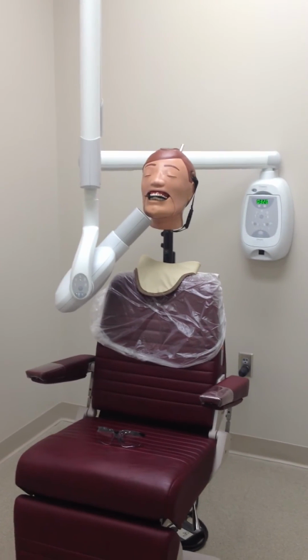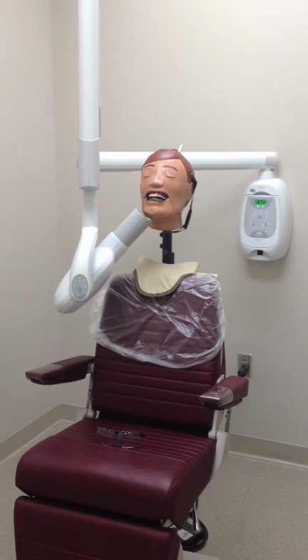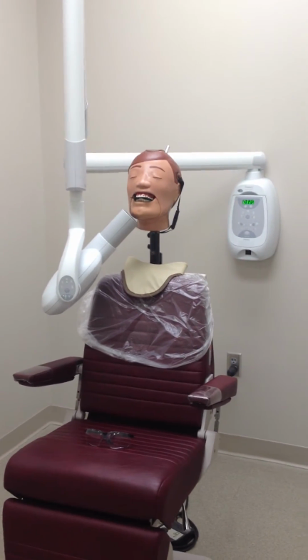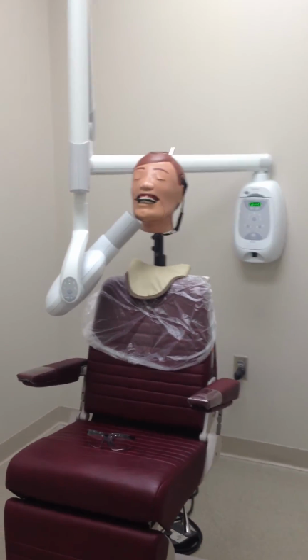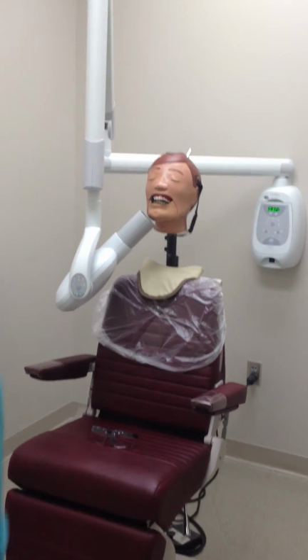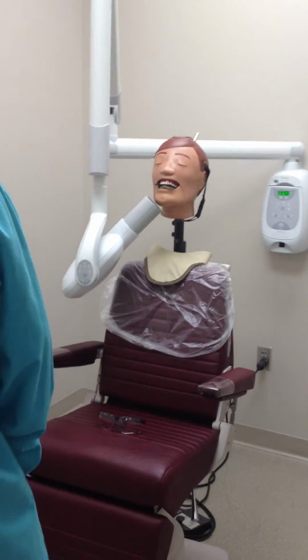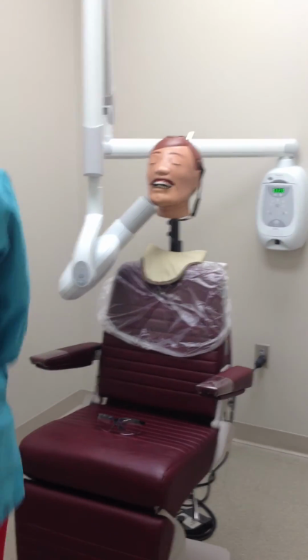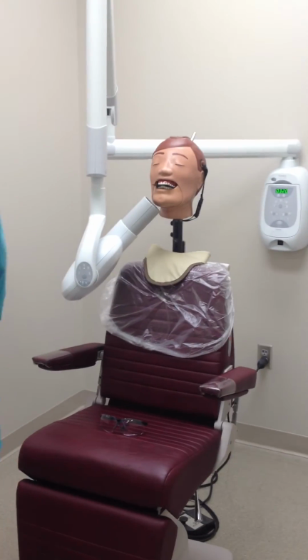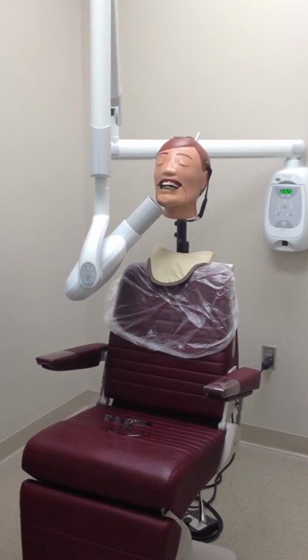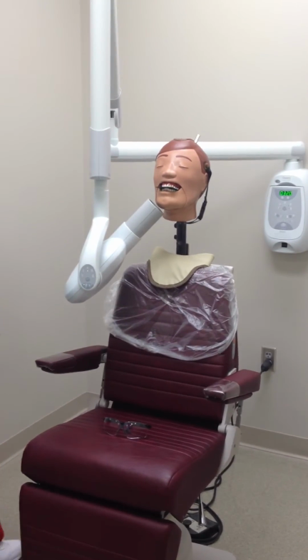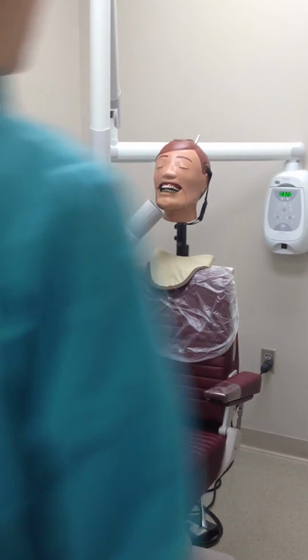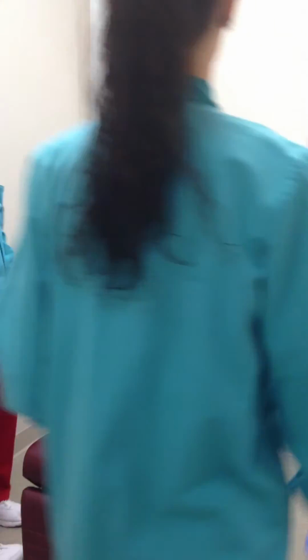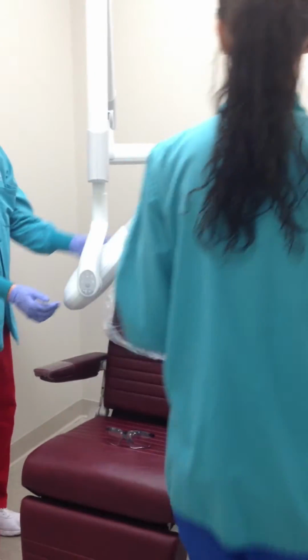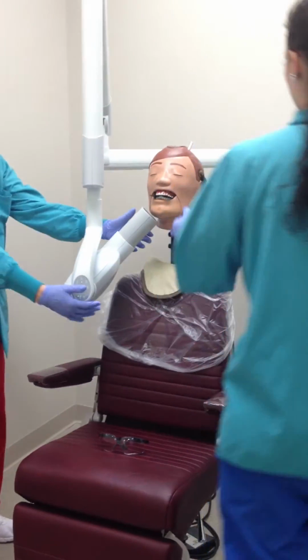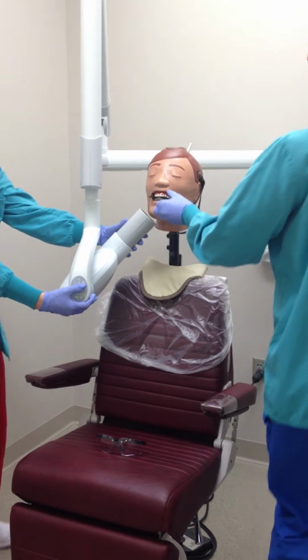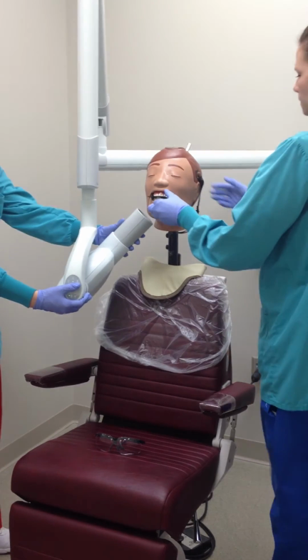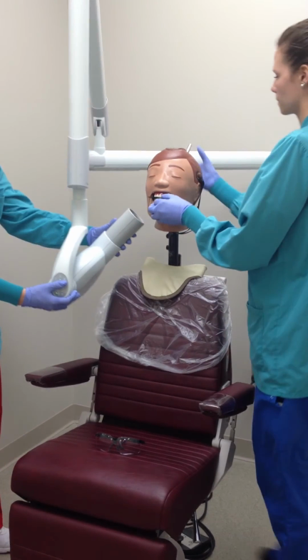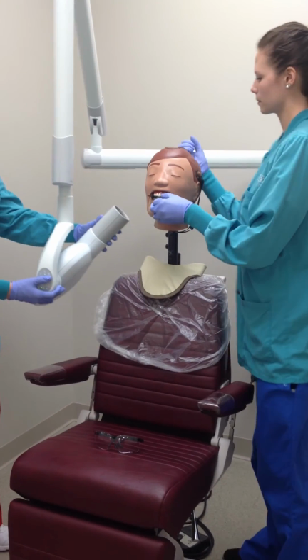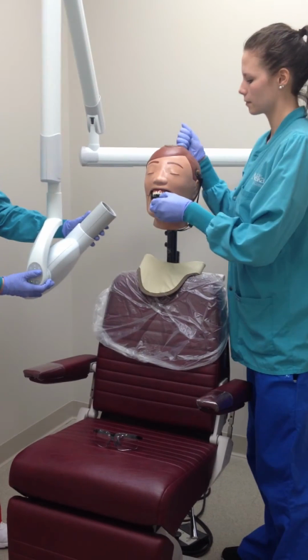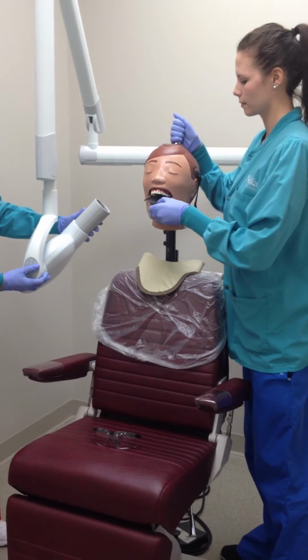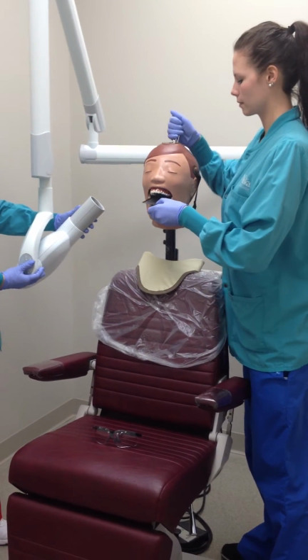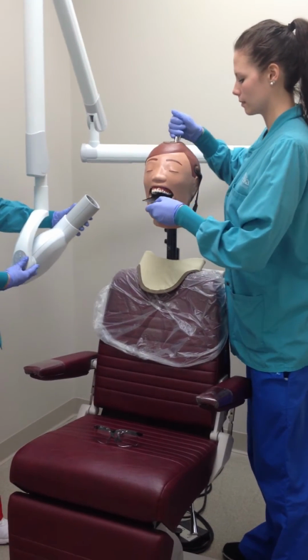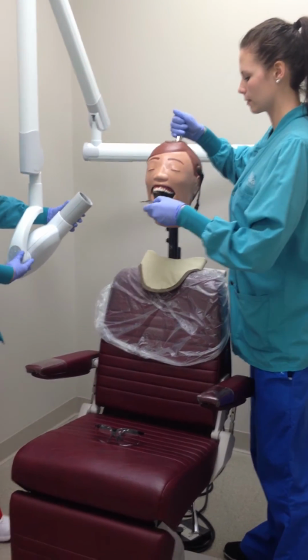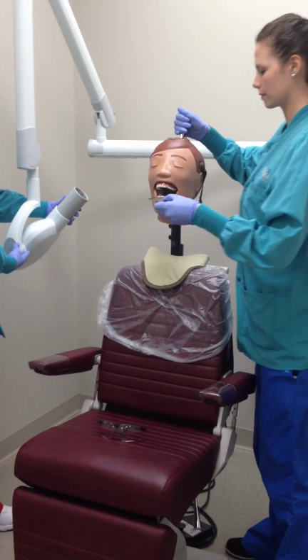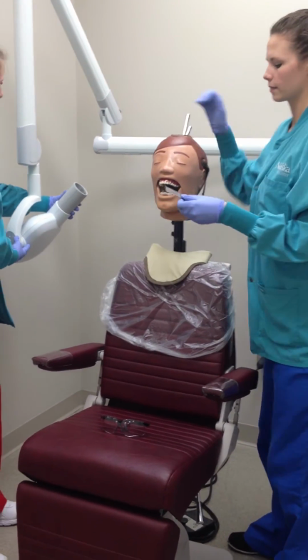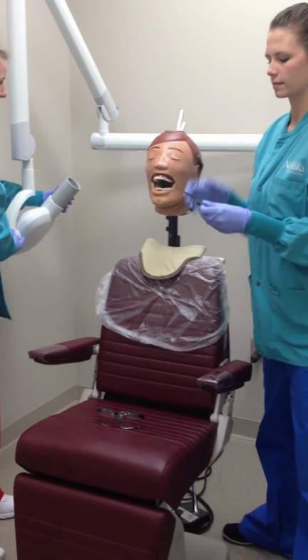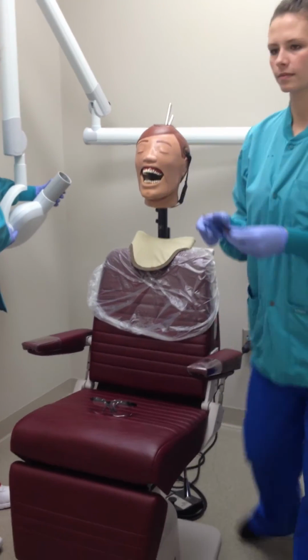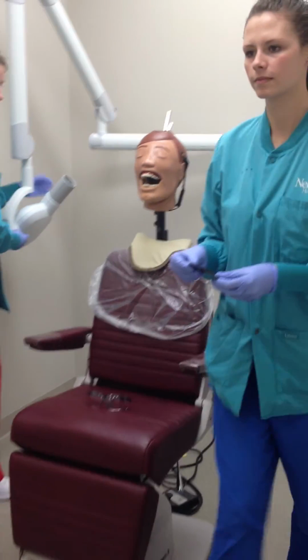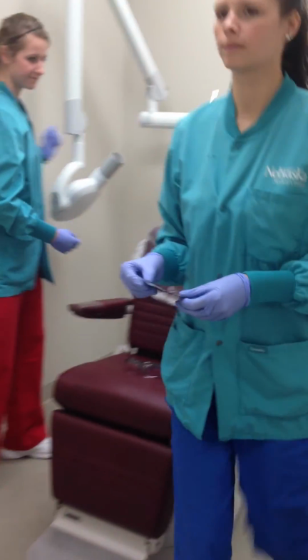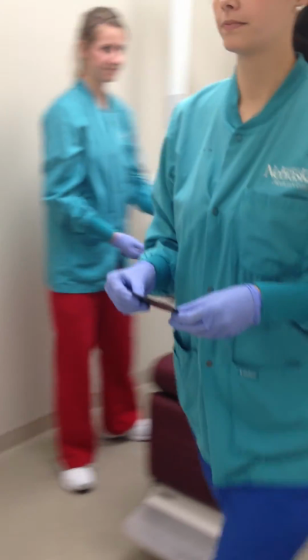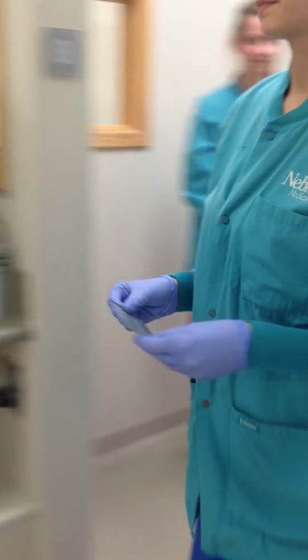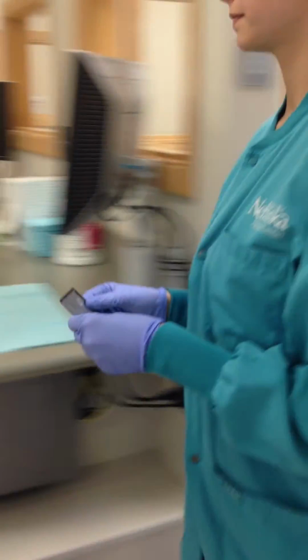Then return to the patient to remove the image receptor and clear the PID out of the way. Take the receptor and dry off before taking it to the exposure room.